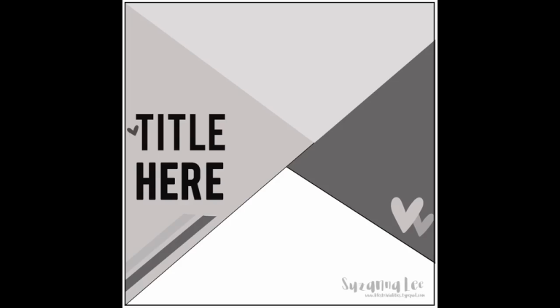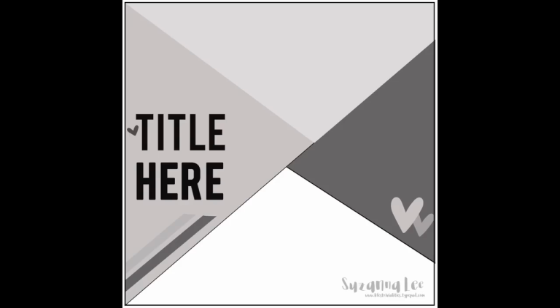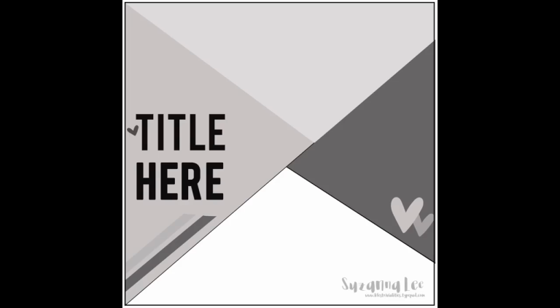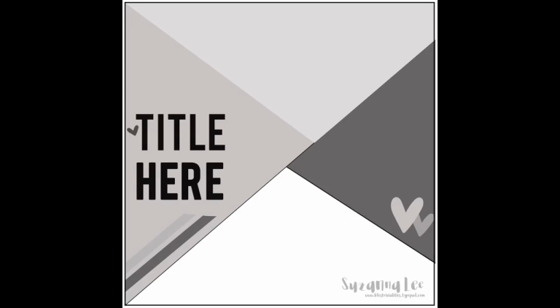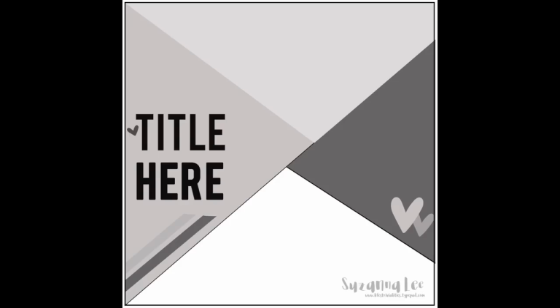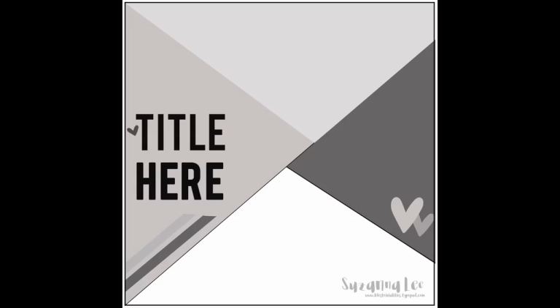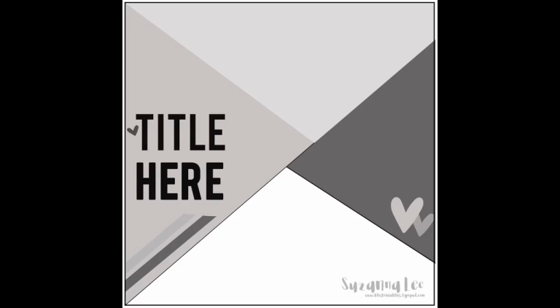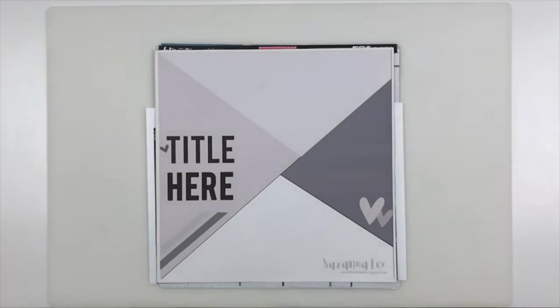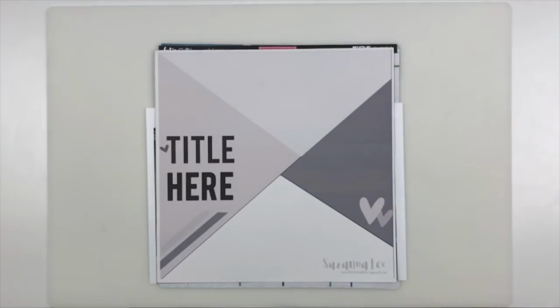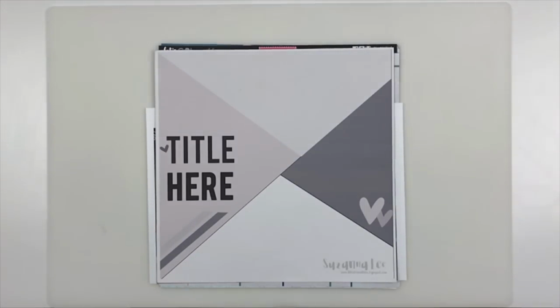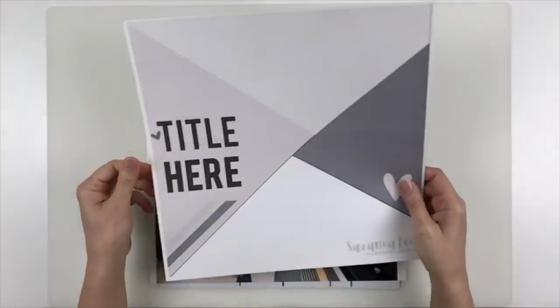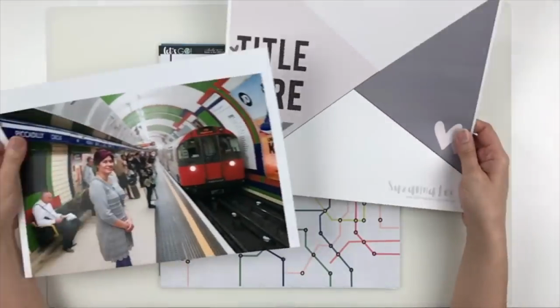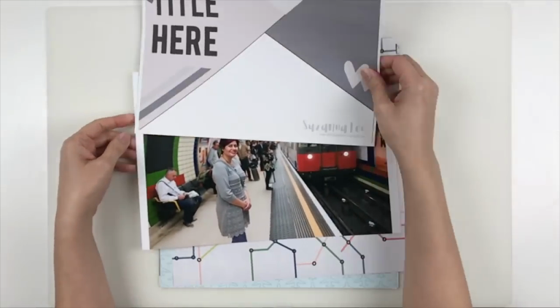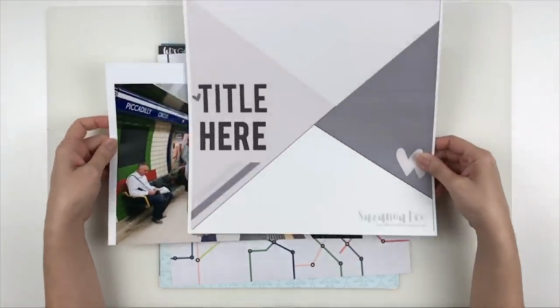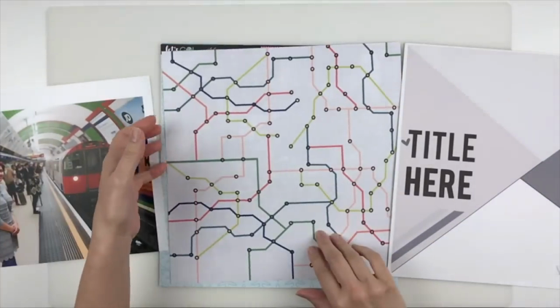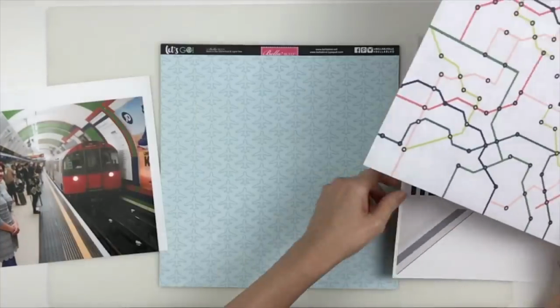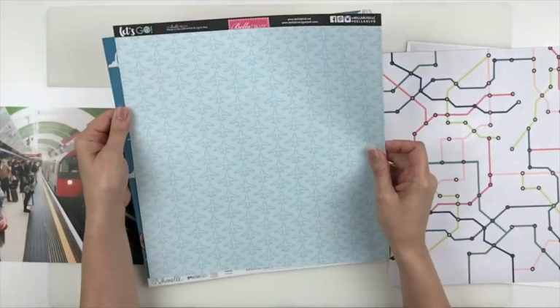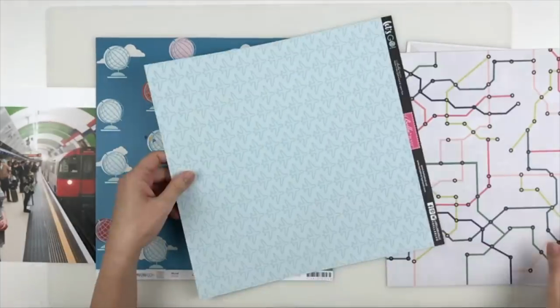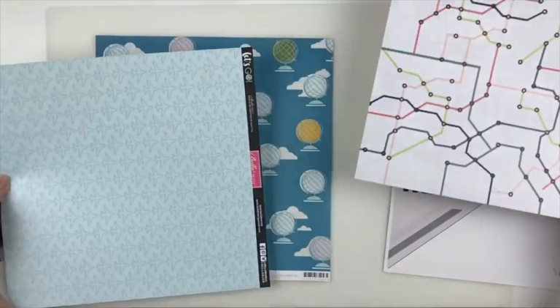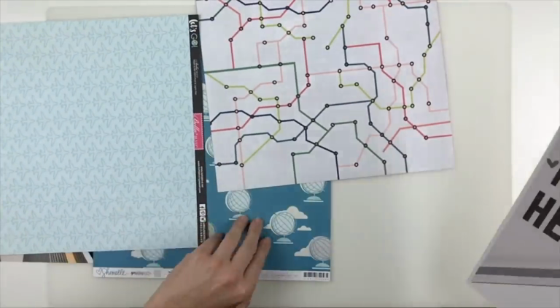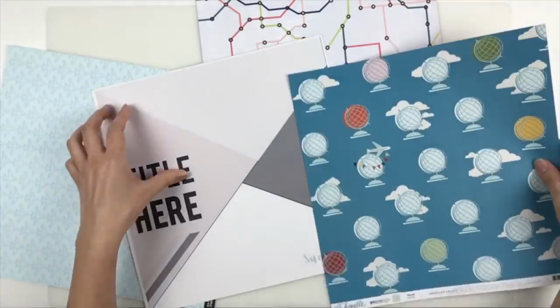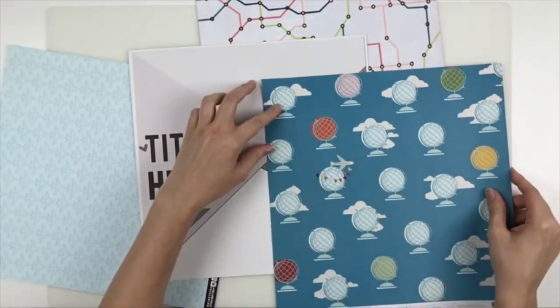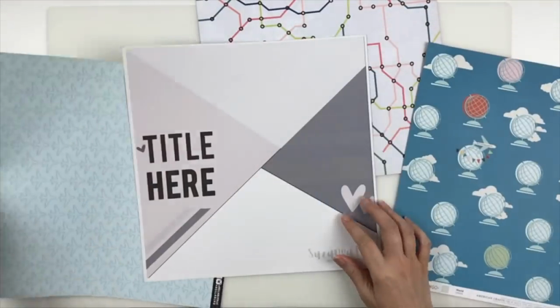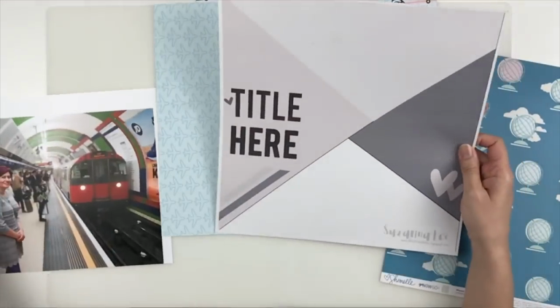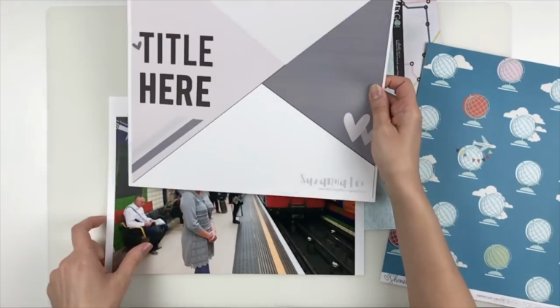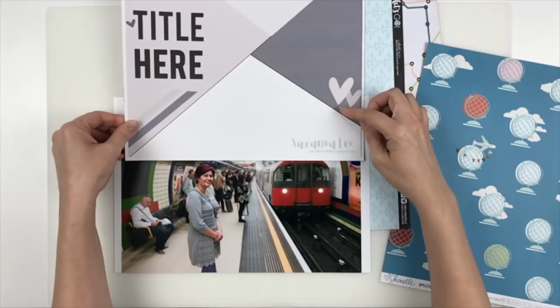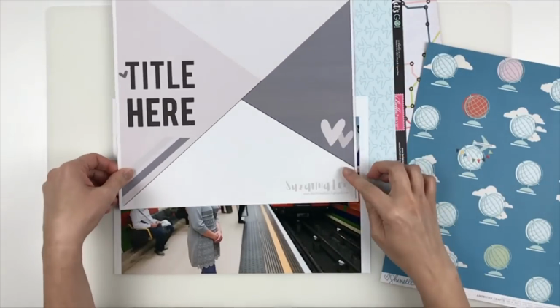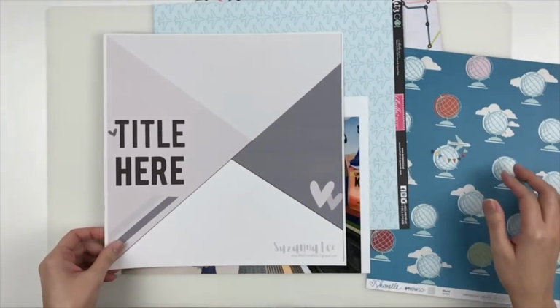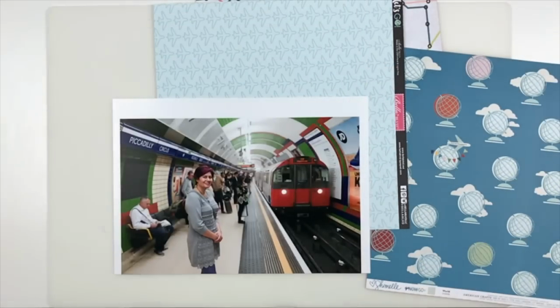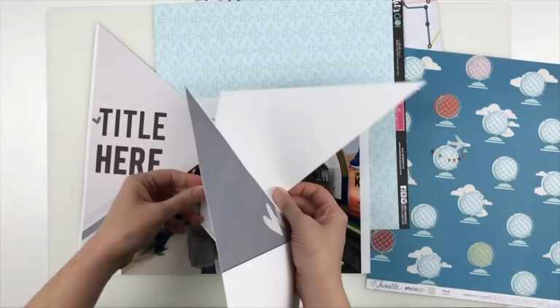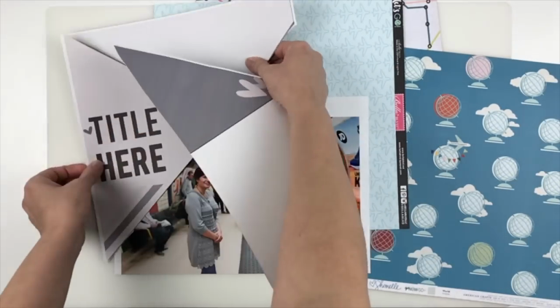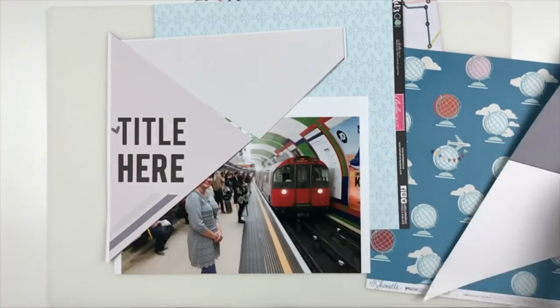Here is the sketch that Susanna made for us this month. I actually printed this out 12 by 12 on my wide format printer so that I can cut each section as a template.